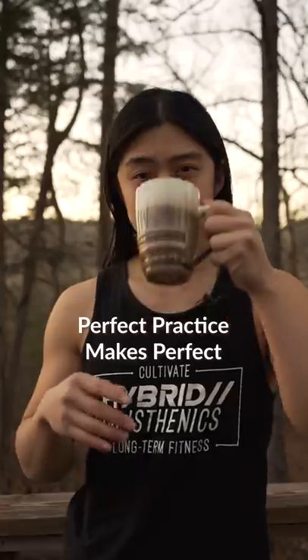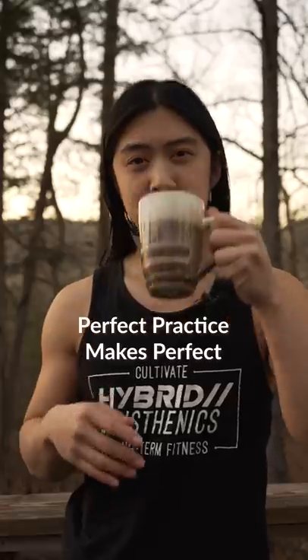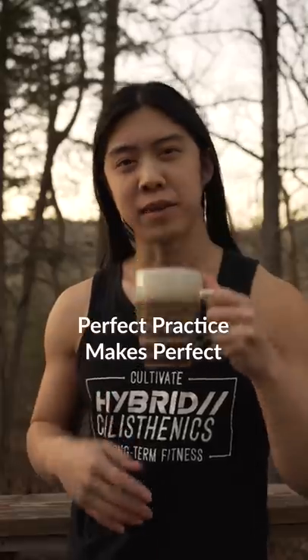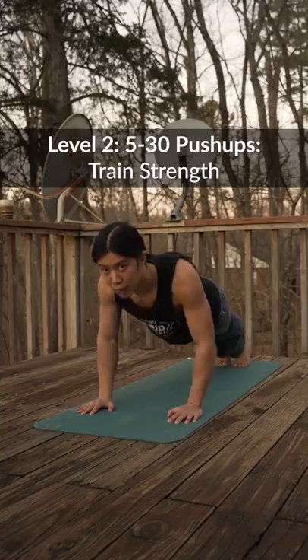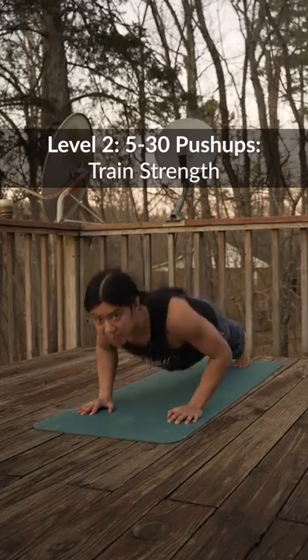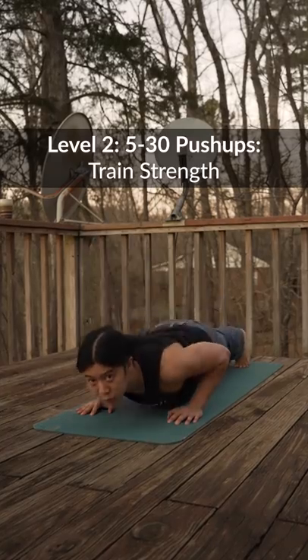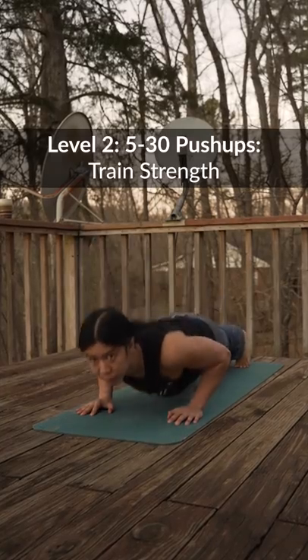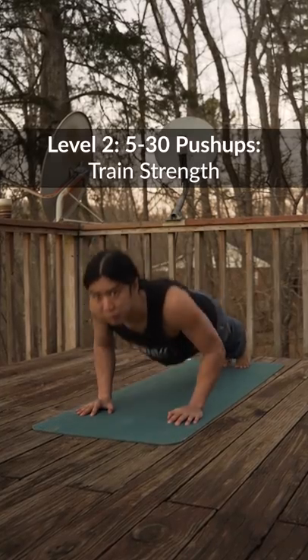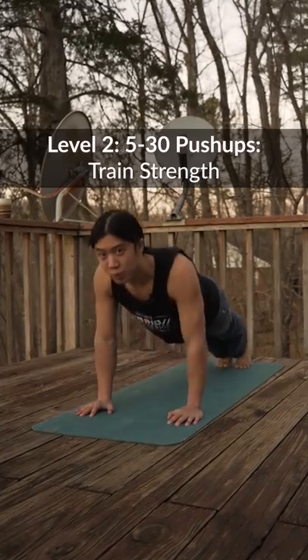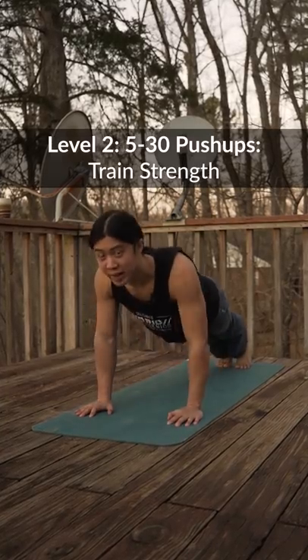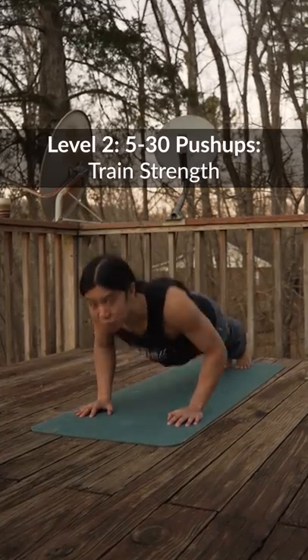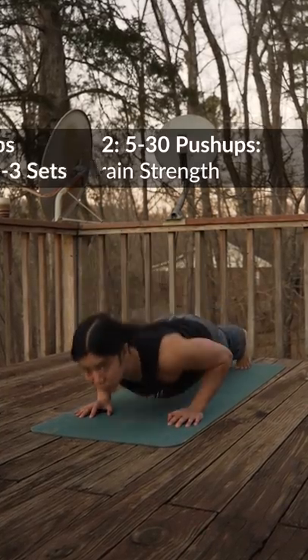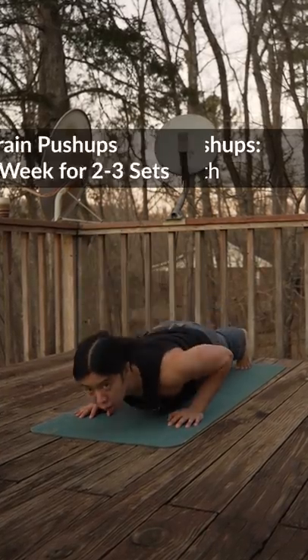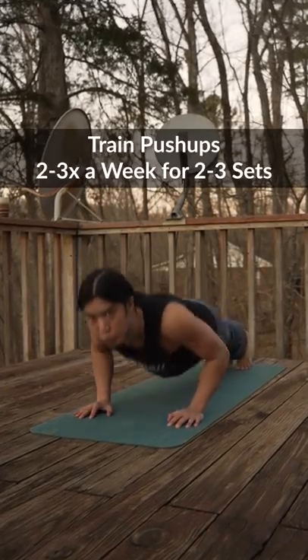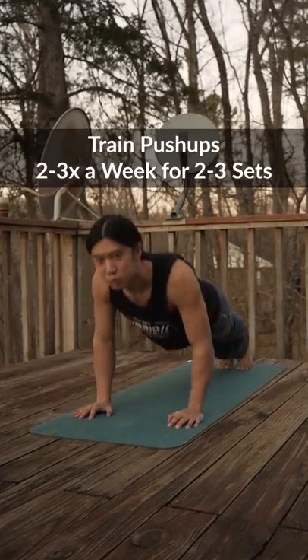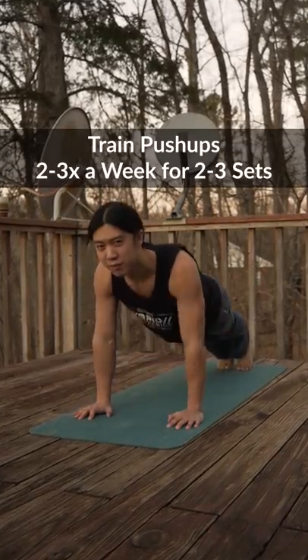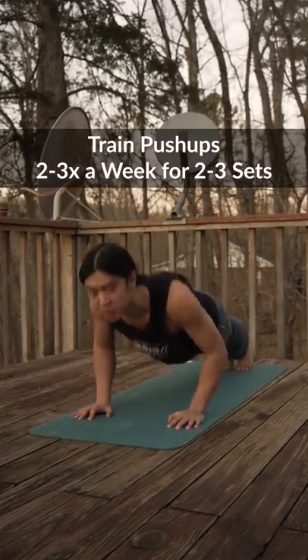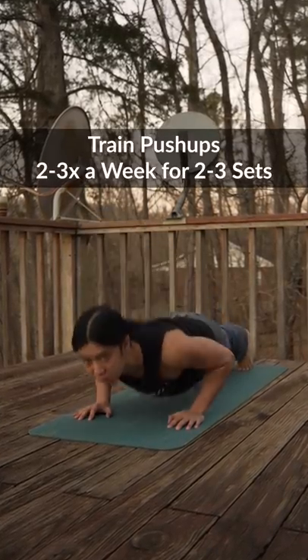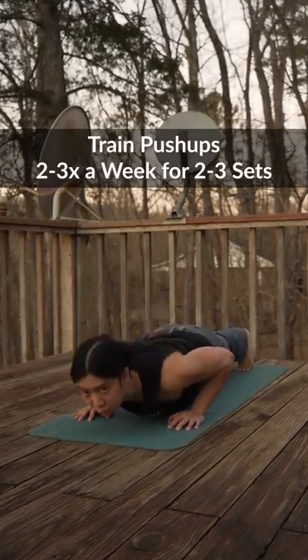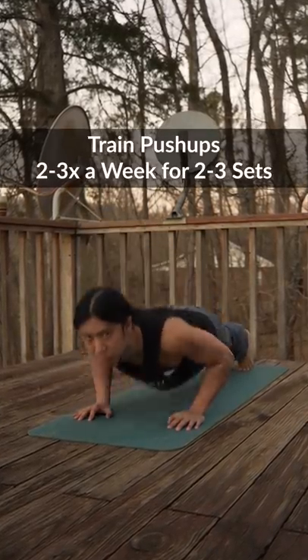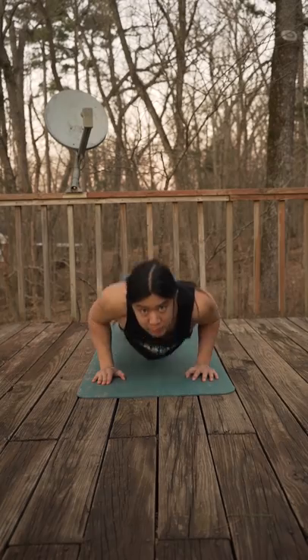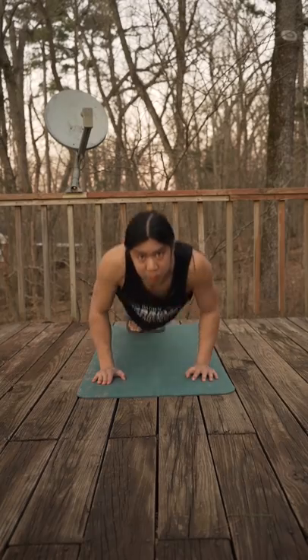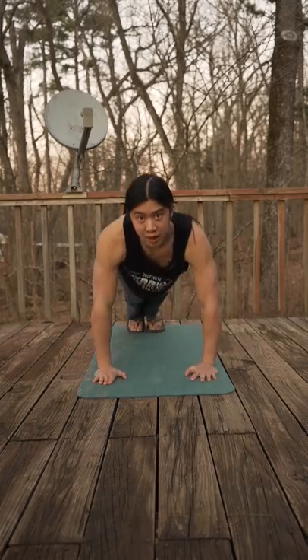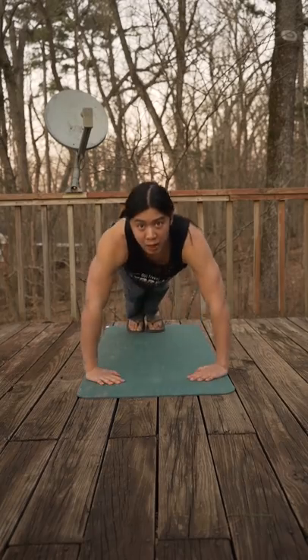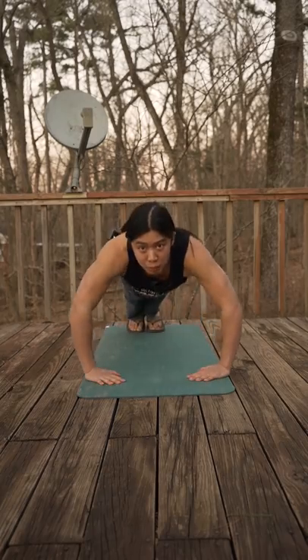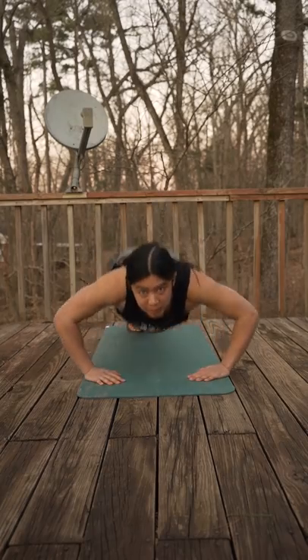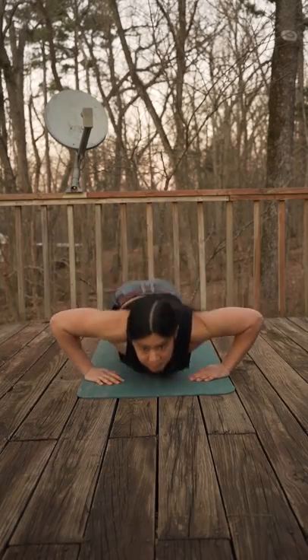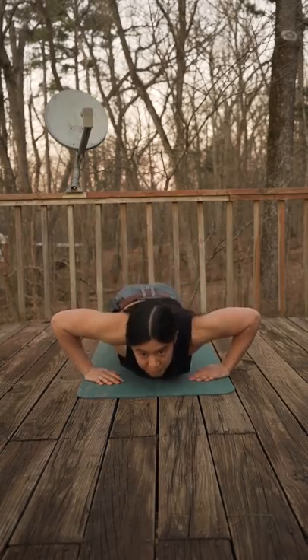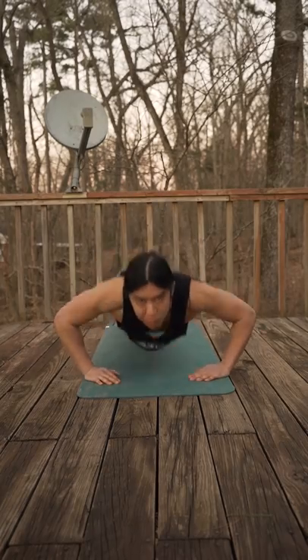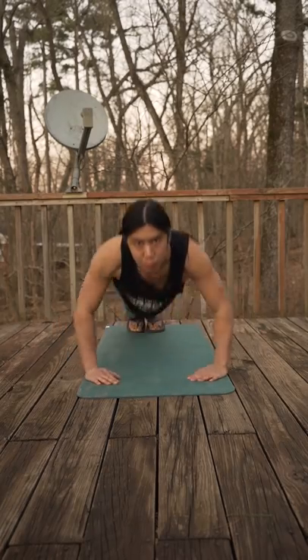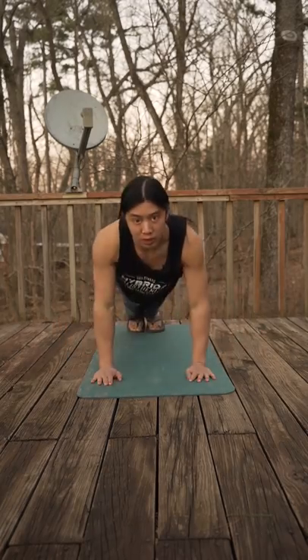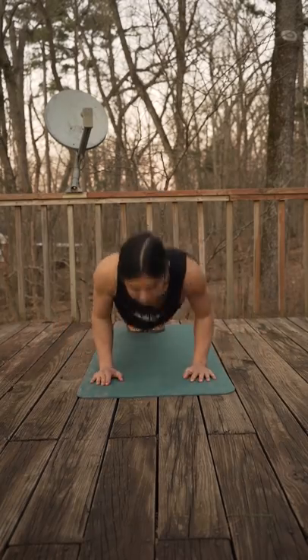Practice makes perfect. Practice these two or three times a week, and as your numbers go up, really try to focus on good form. Try not to flare out your elbows like this — keep them a little bit more tucked in.